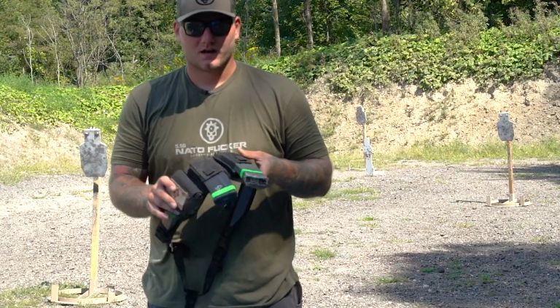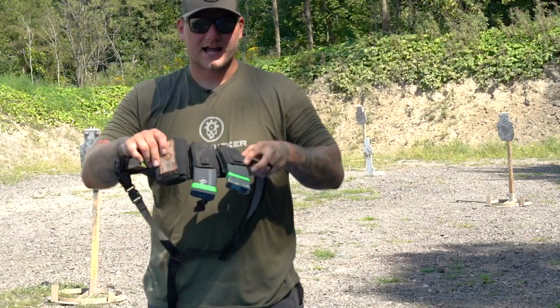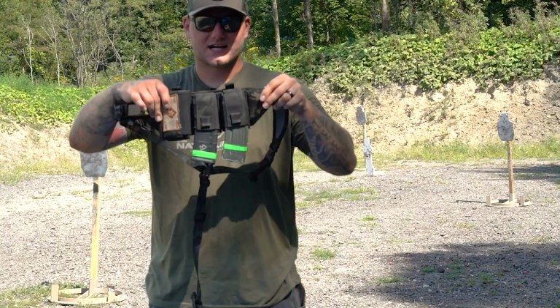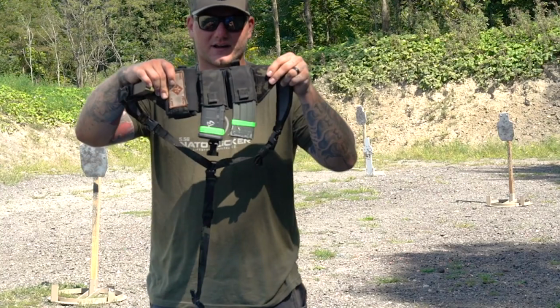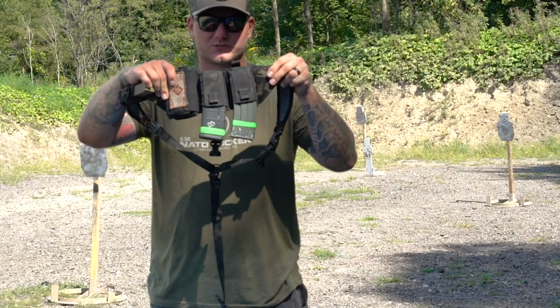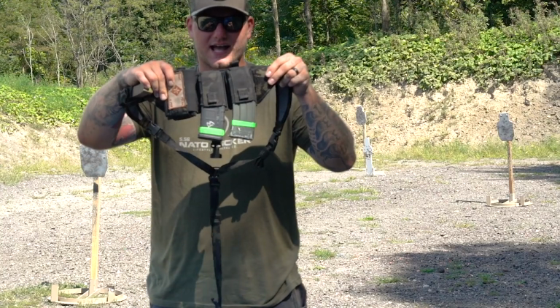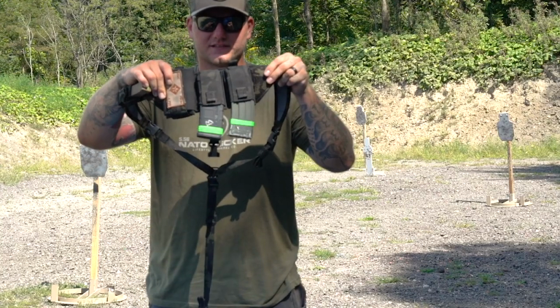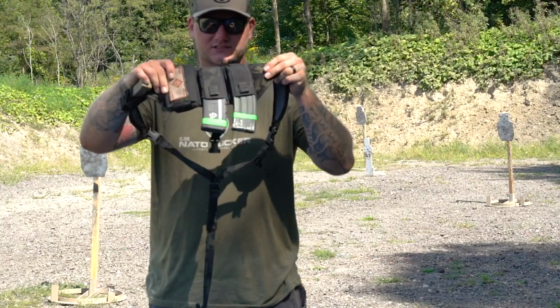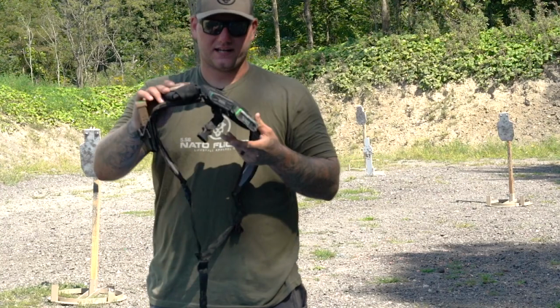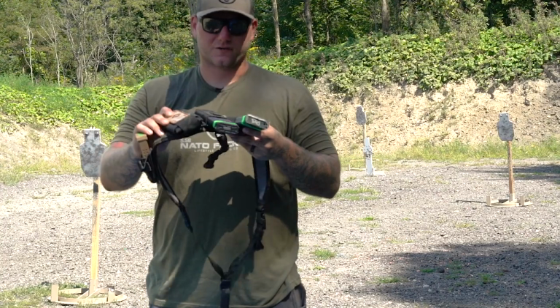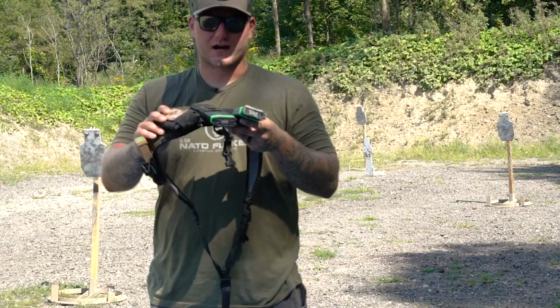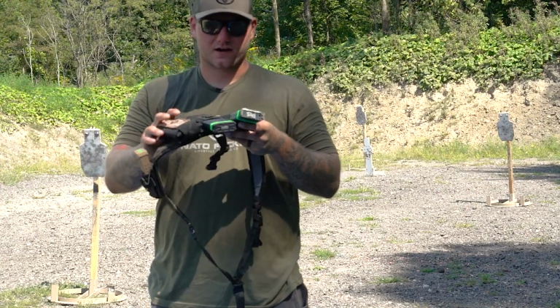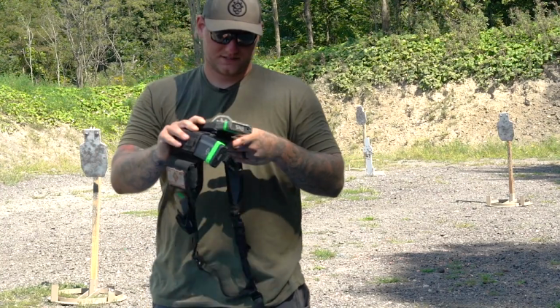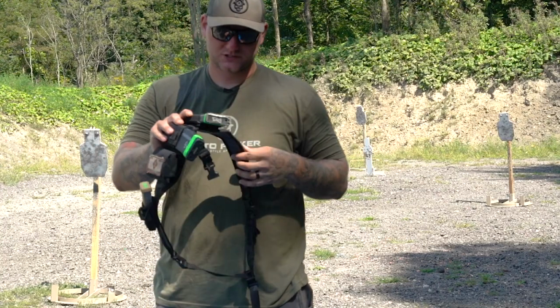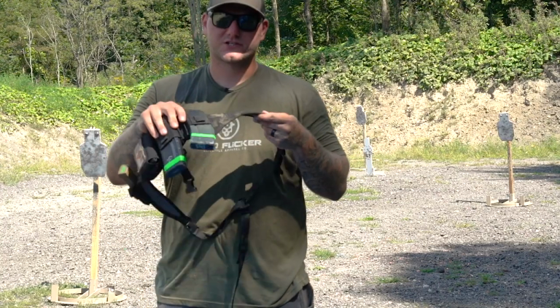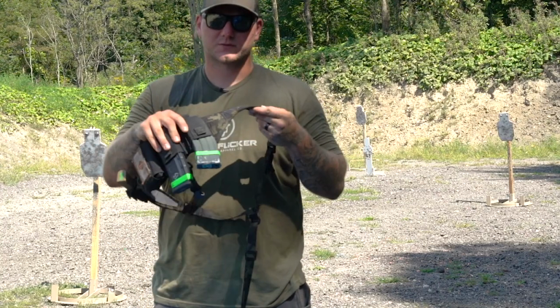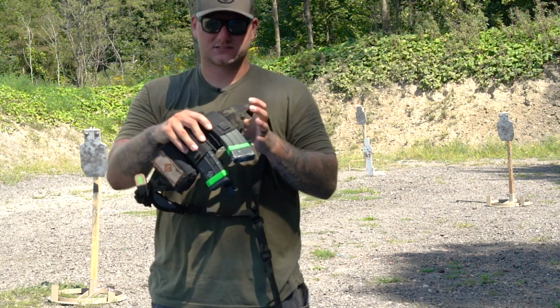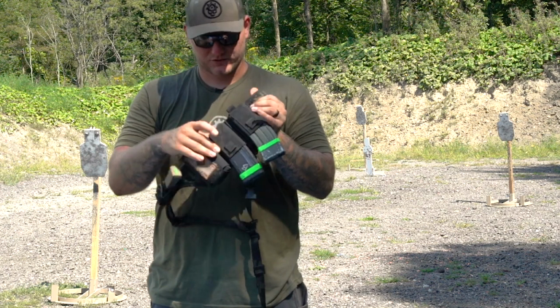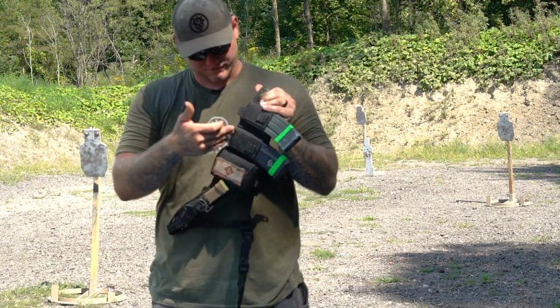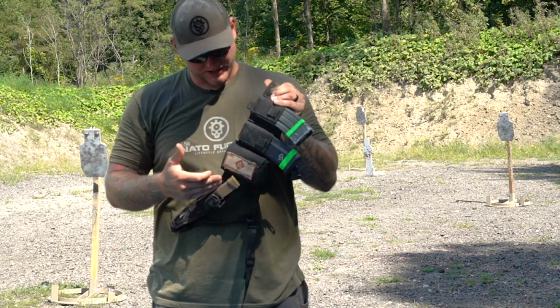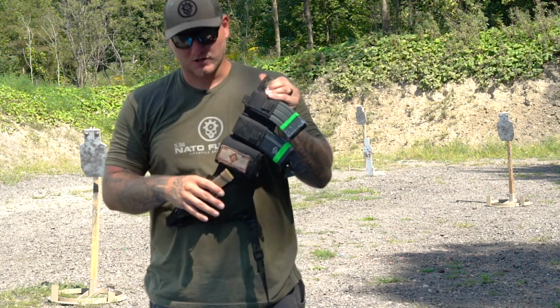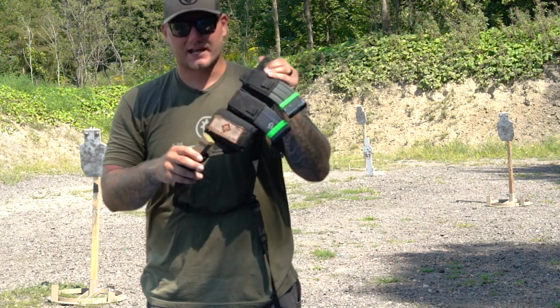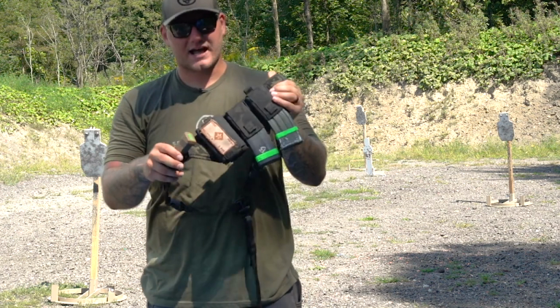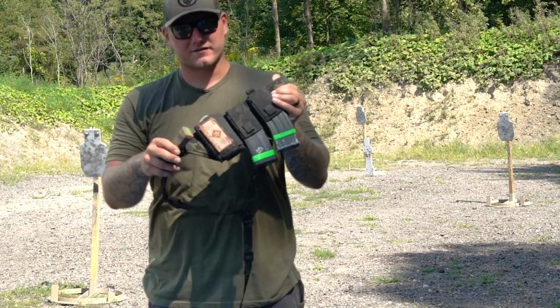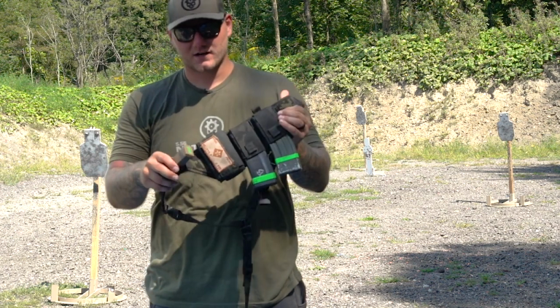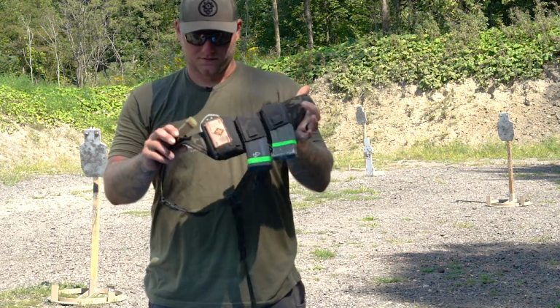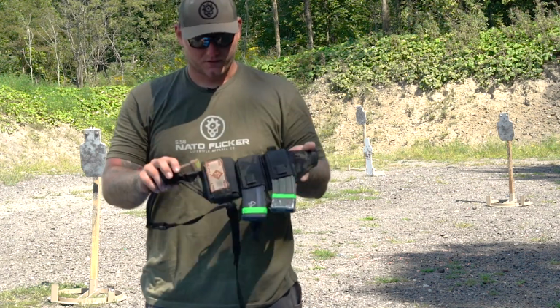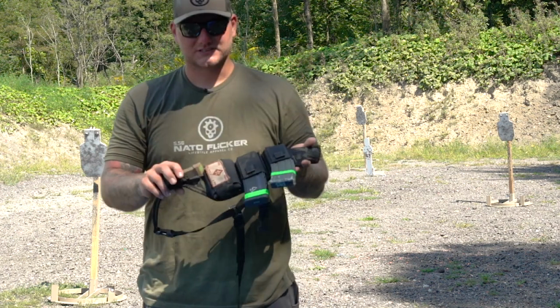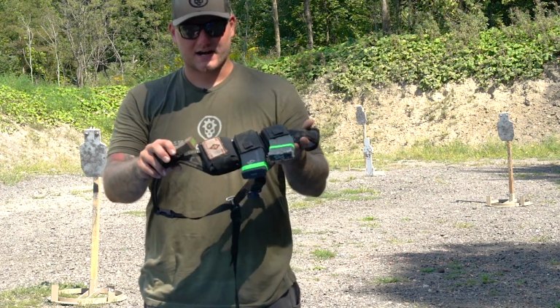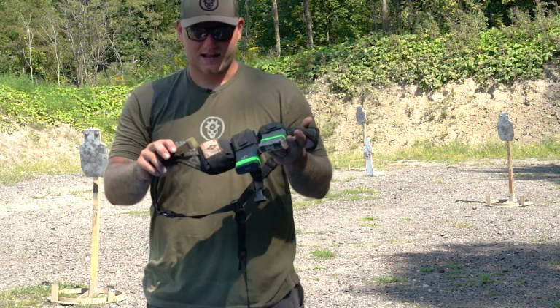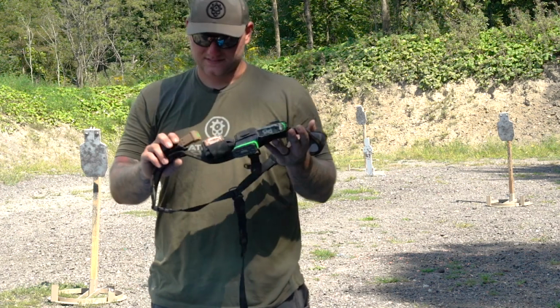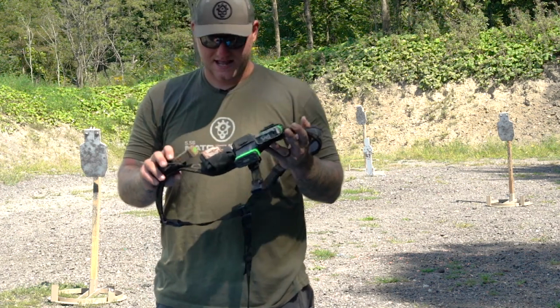All right guys, out at the range with the IC-13 Invert Carrier. This one's from Shooting Surplus. If you're looking for the black multicam like I have here, they're the only ones that carry it at this time.